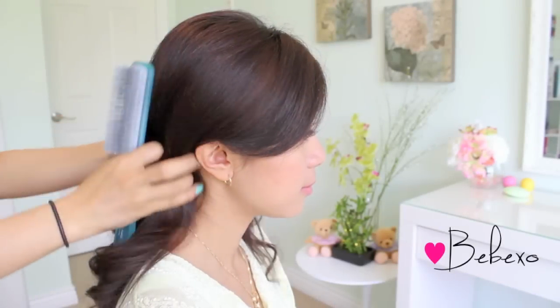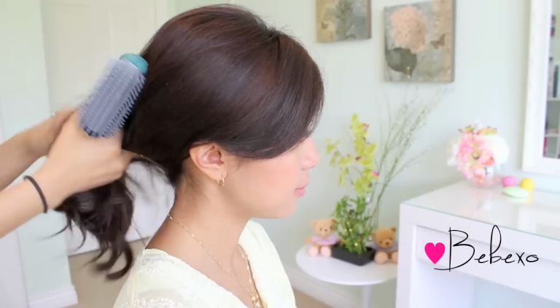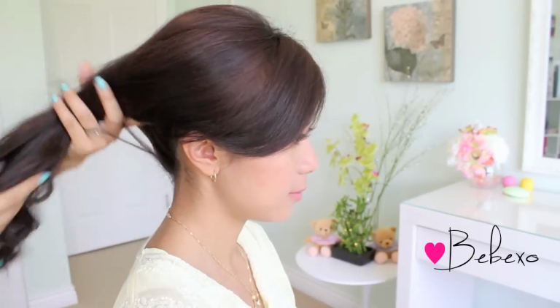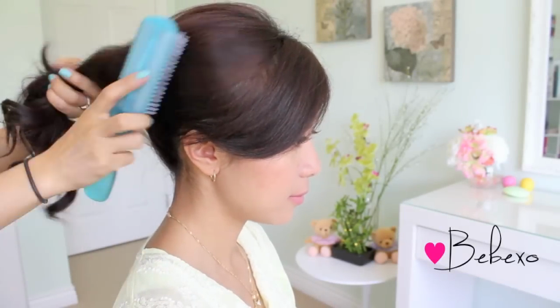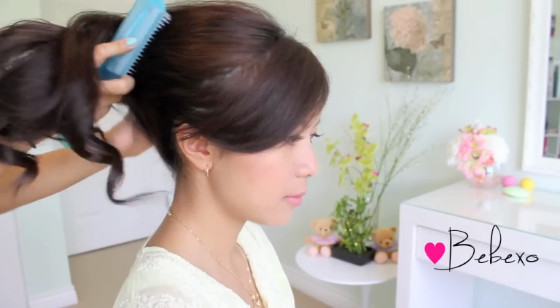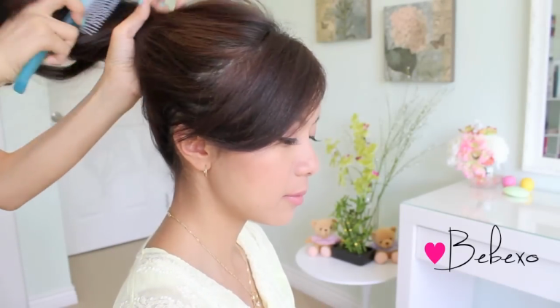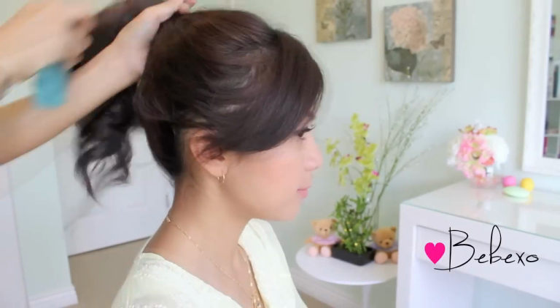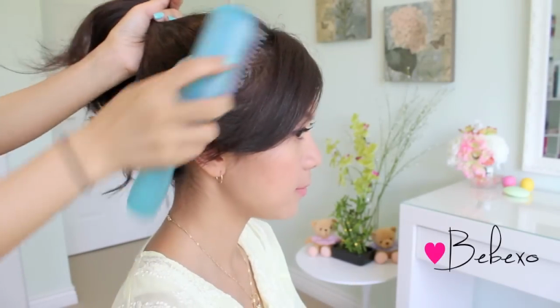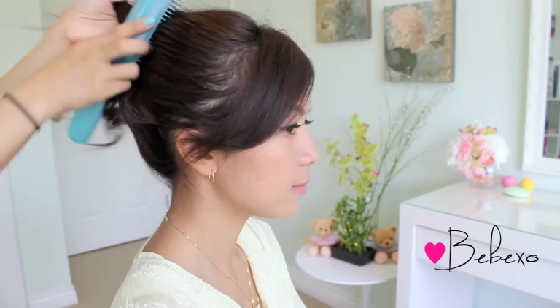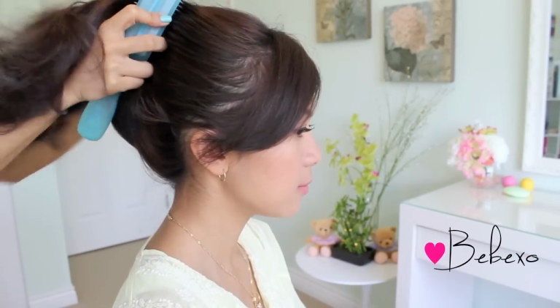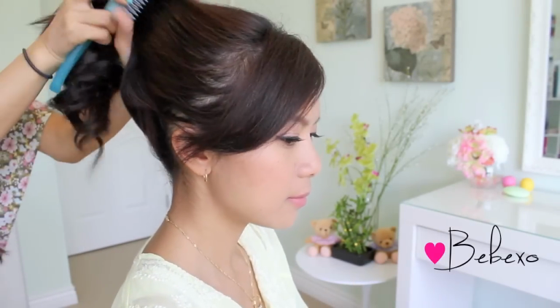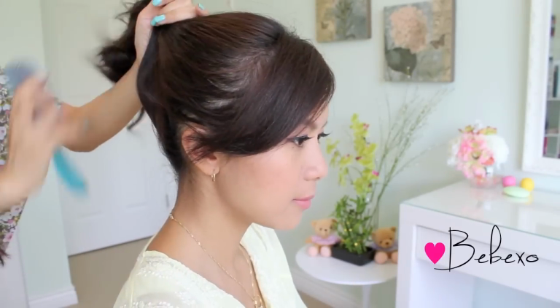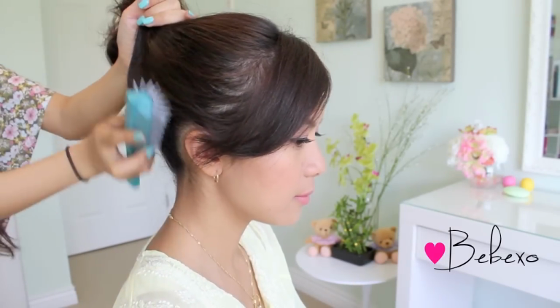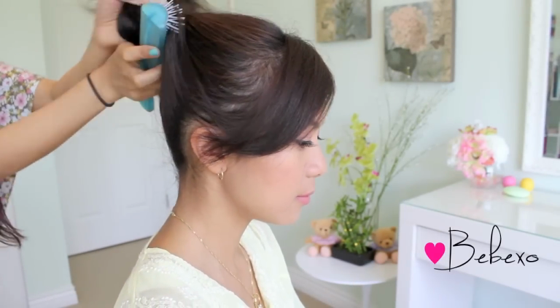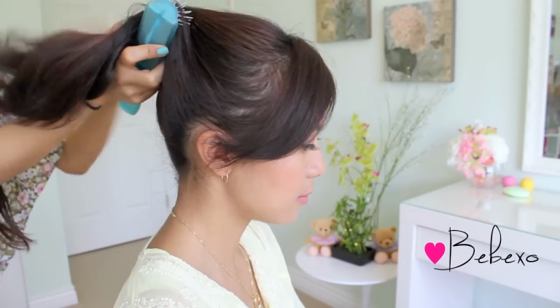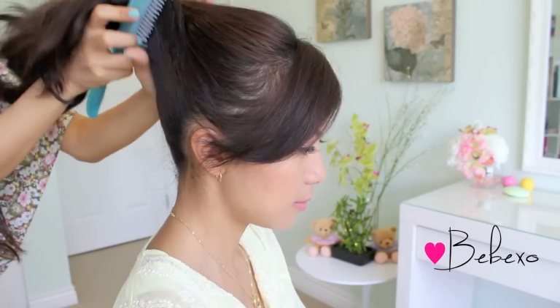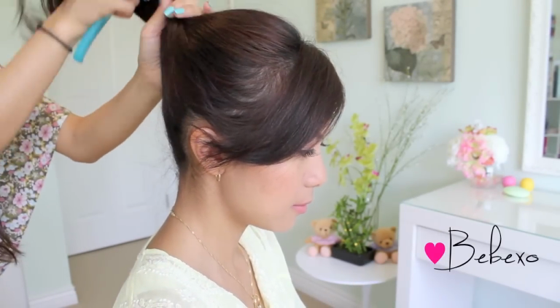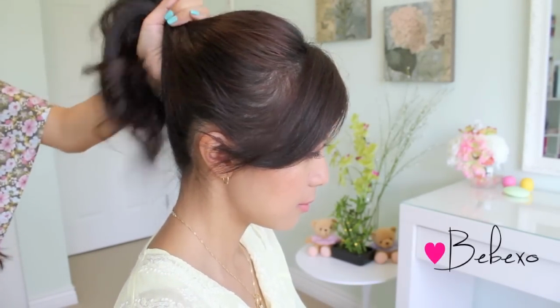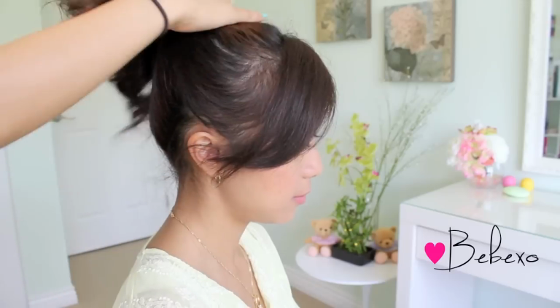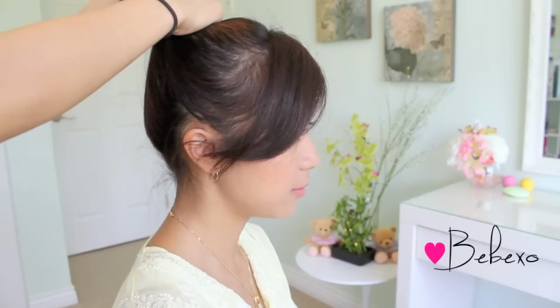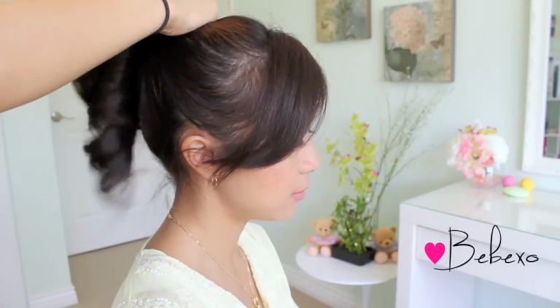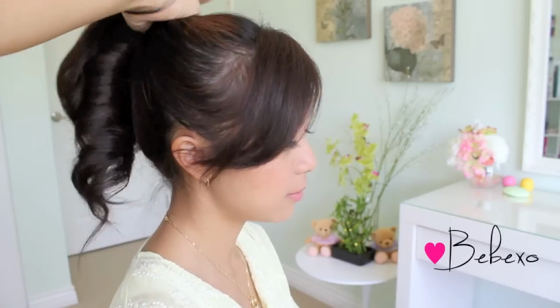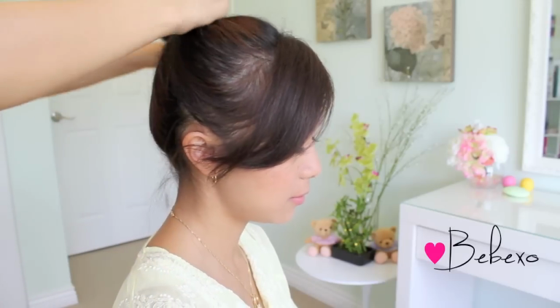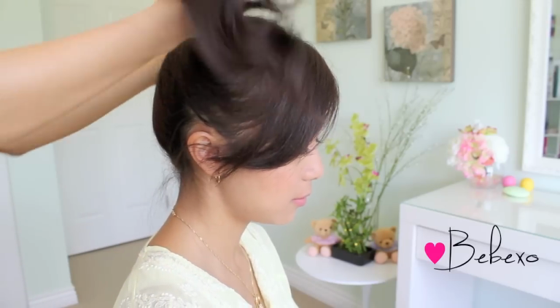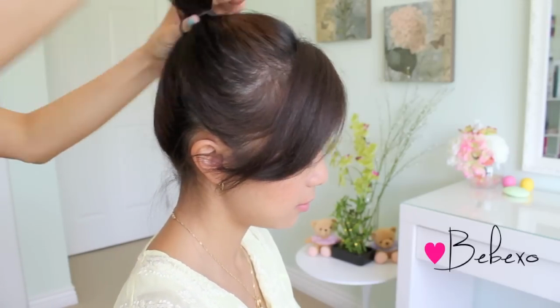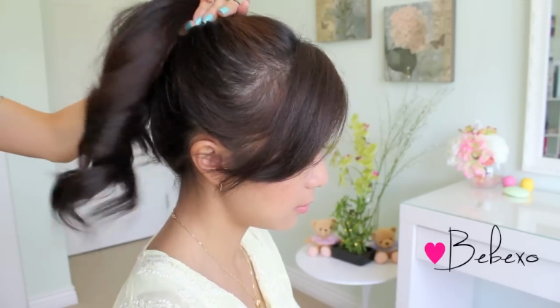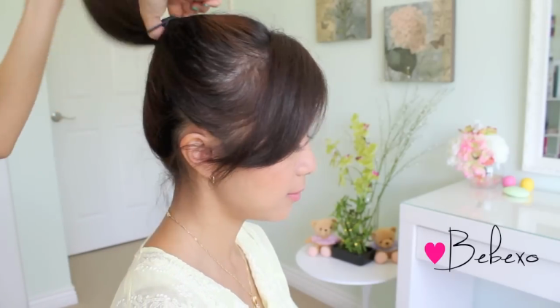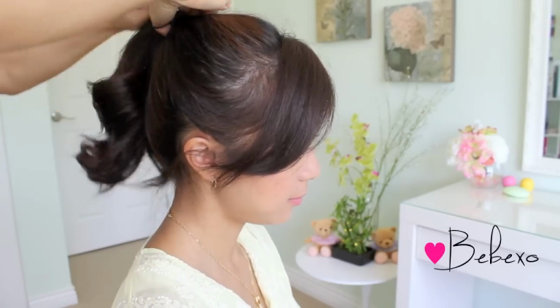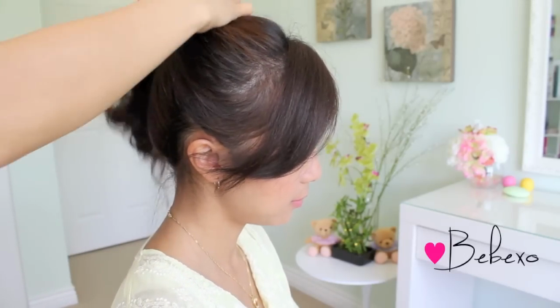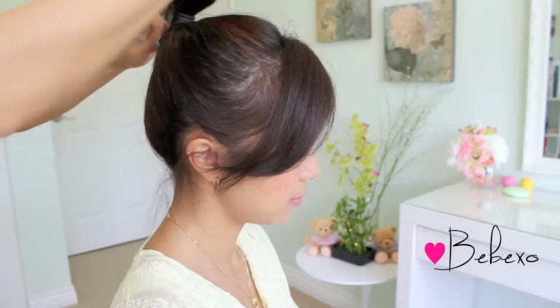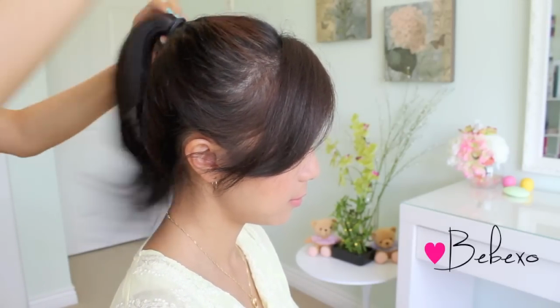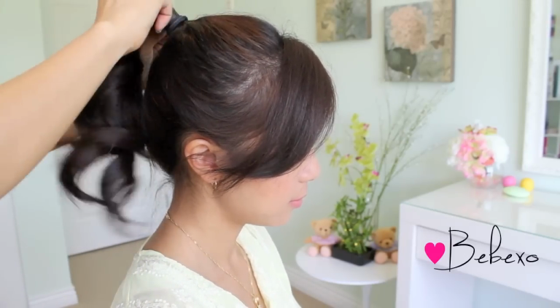To start, you want to tie your hair up into a high ponytail. I'm using my sister in this tutorial because this hairstyle works best on medium length hair, but if you have long hair, you can make it work as well.